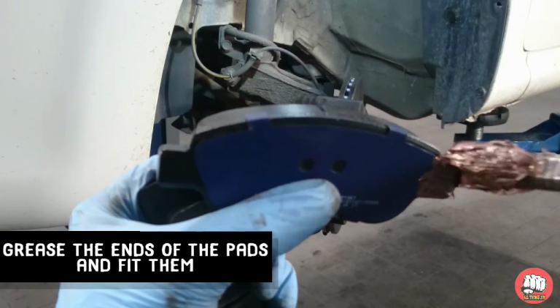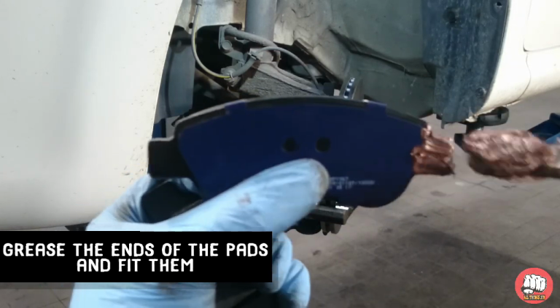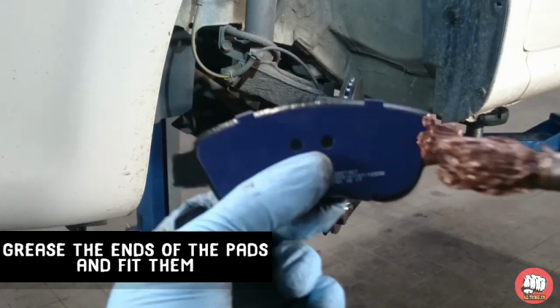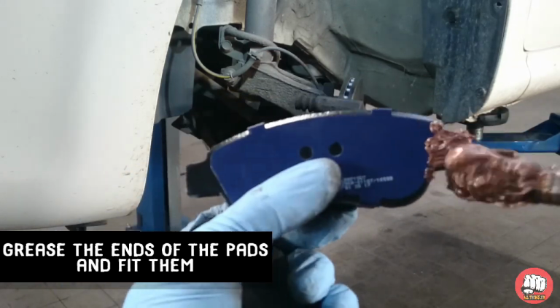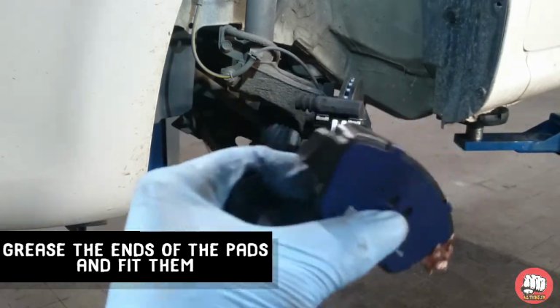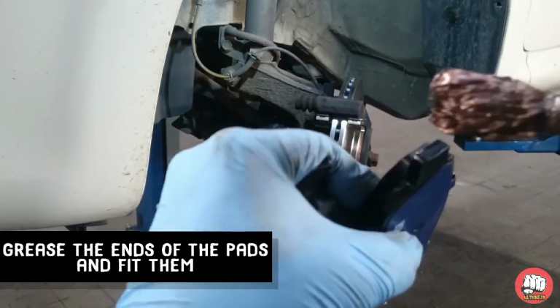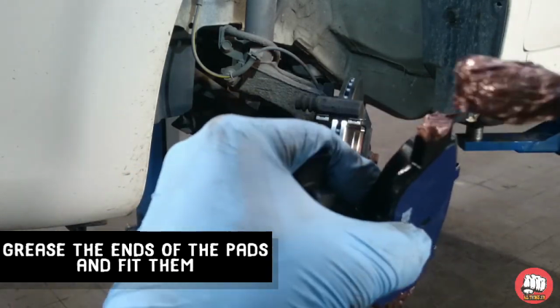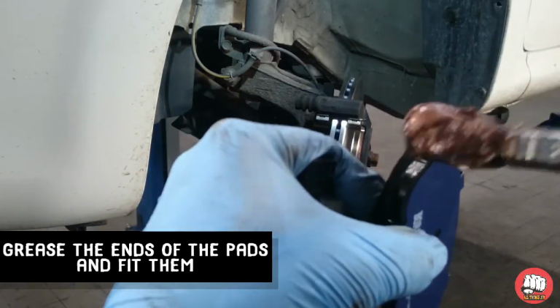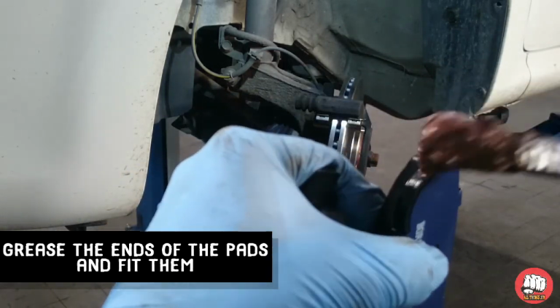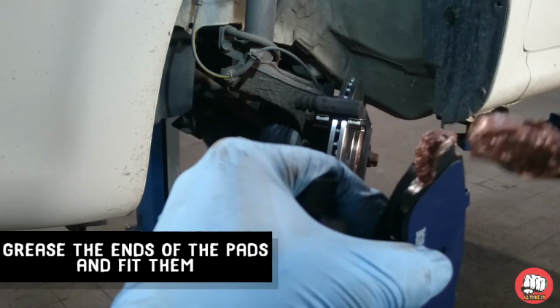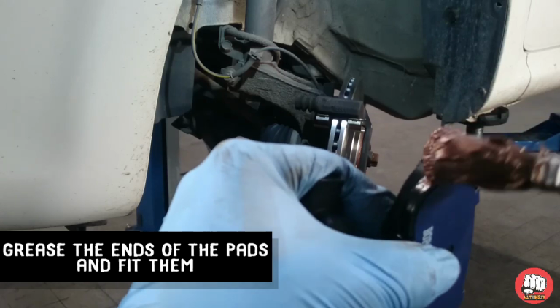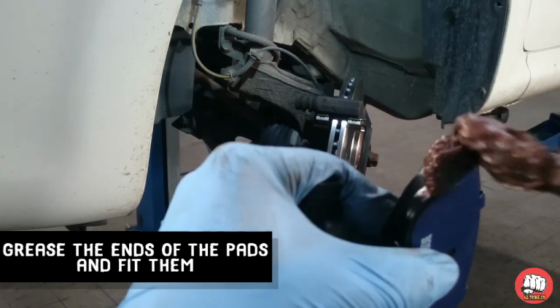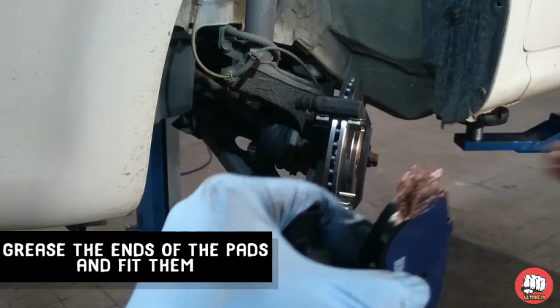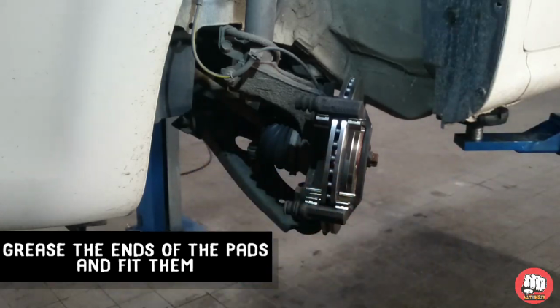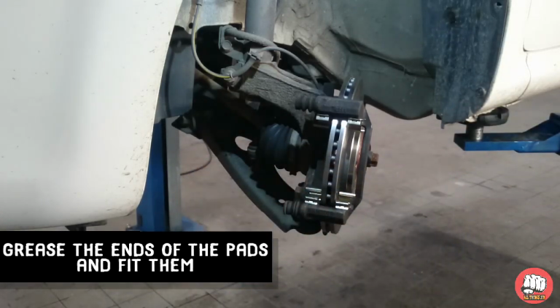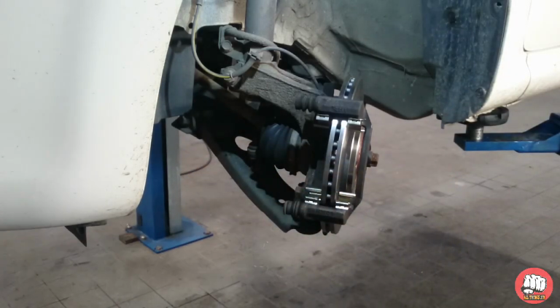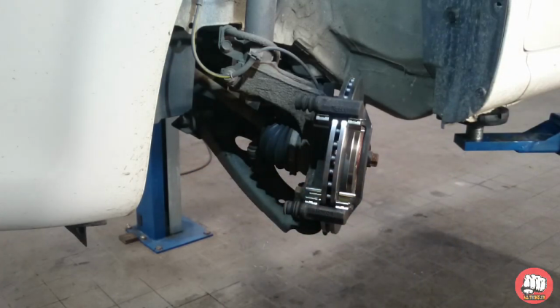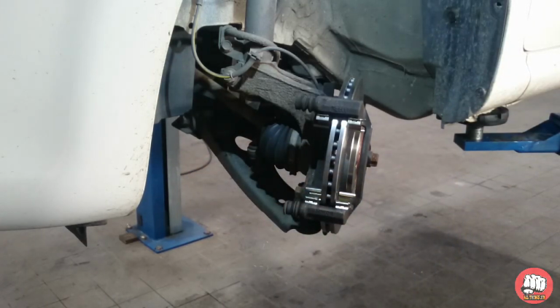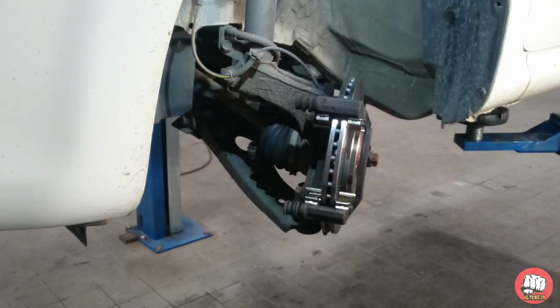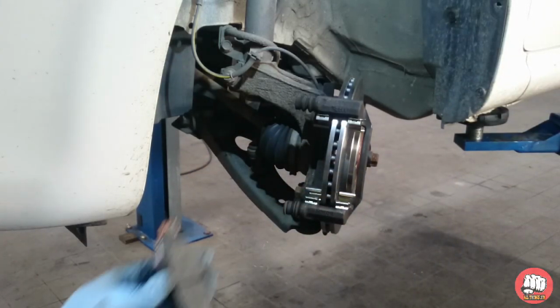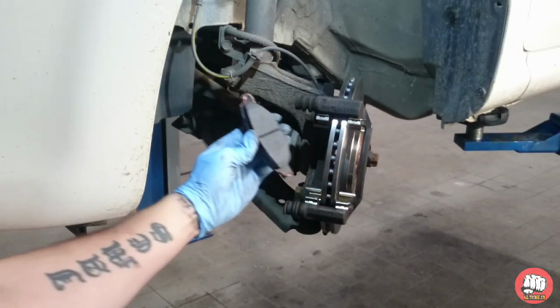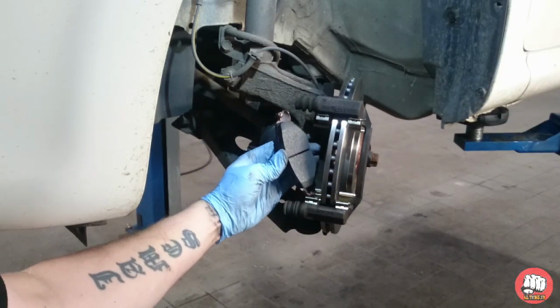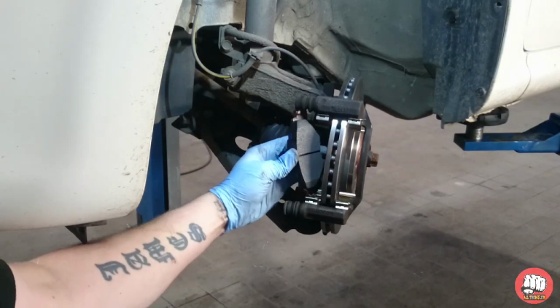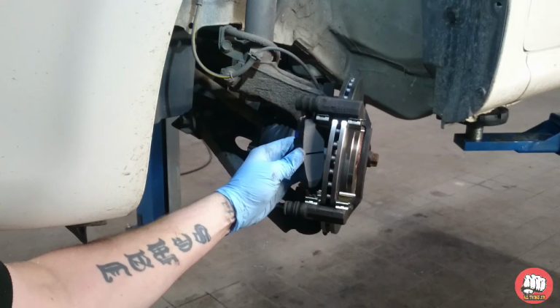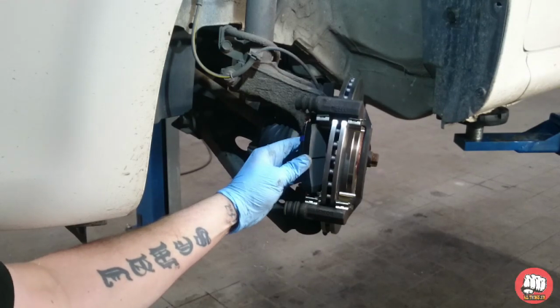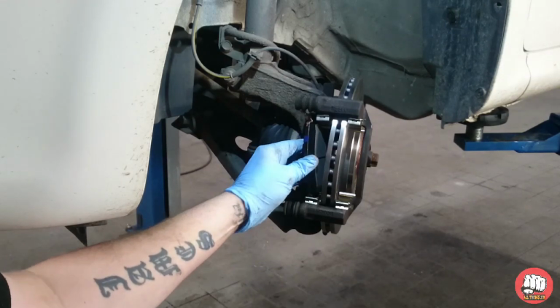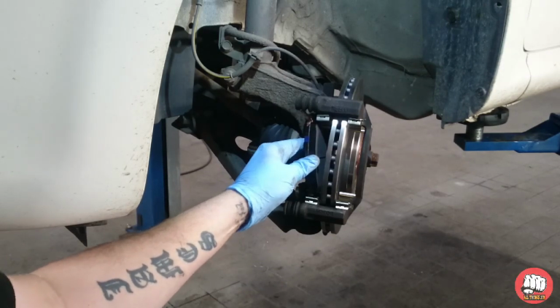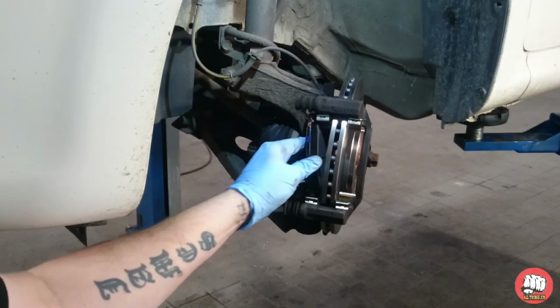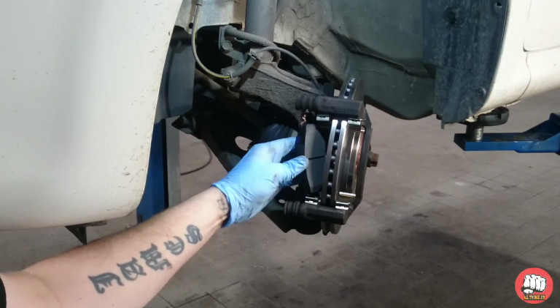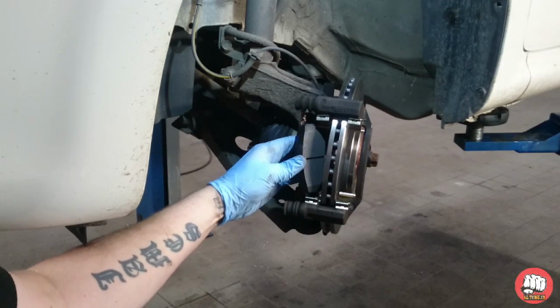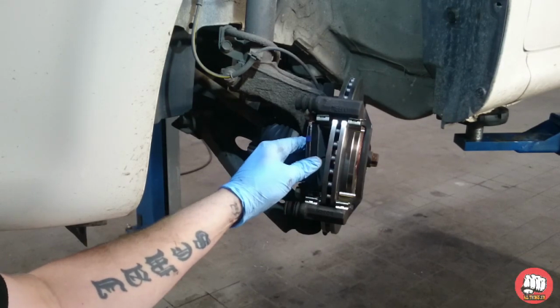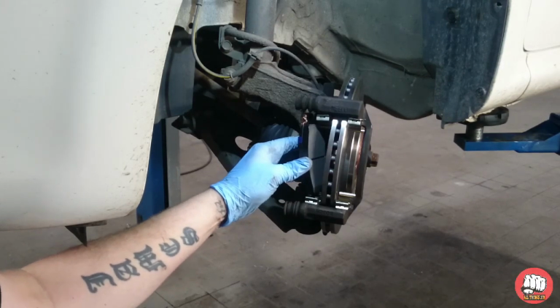You only need to copper grease these contact parts — don't plaster the whole thing in copper grease, that's not going to help anything. Then just fit the pads inside your pad guides.